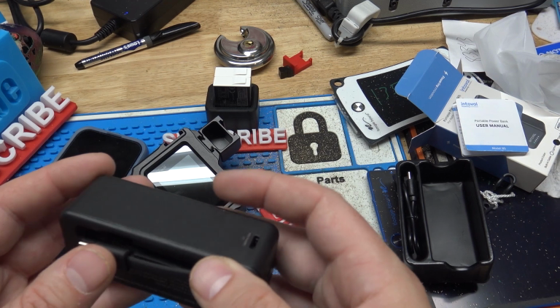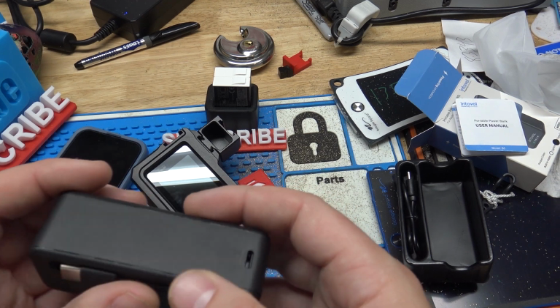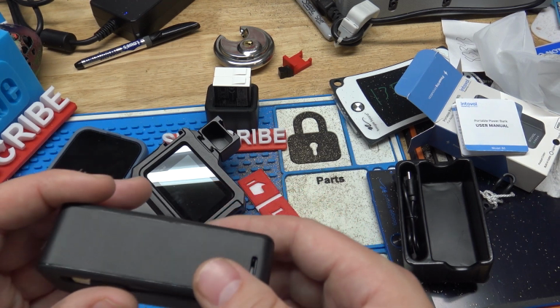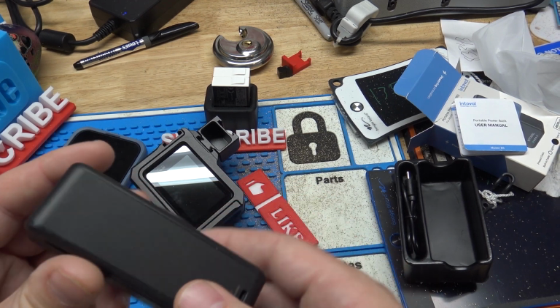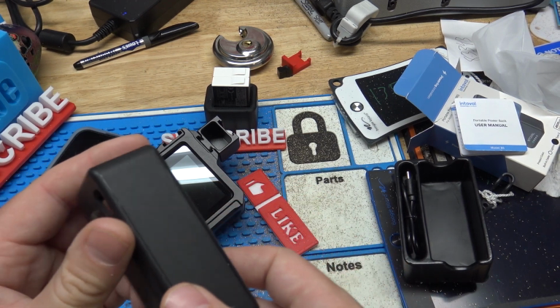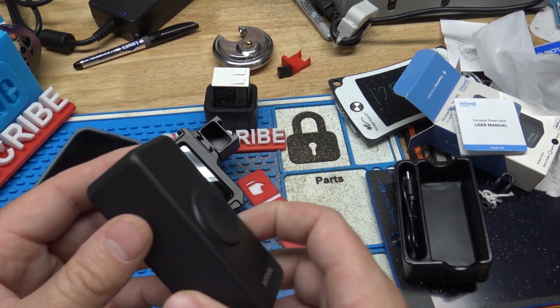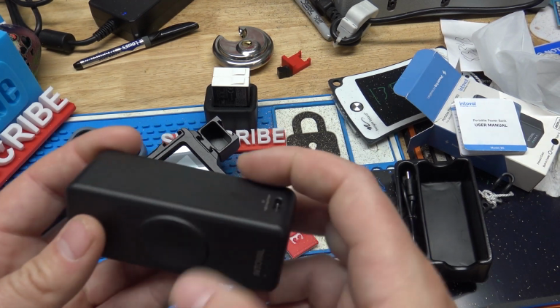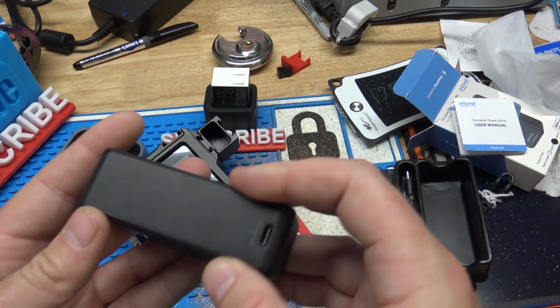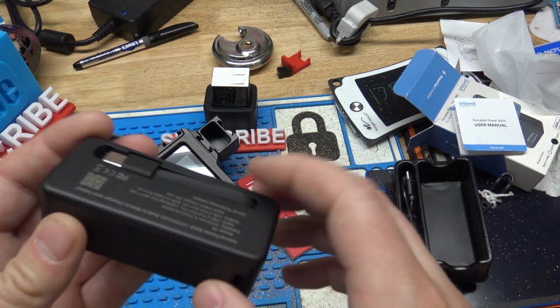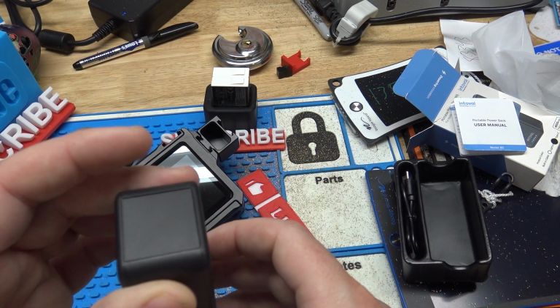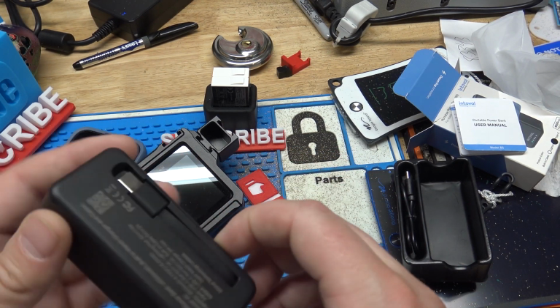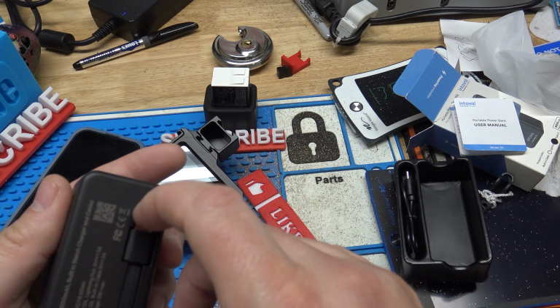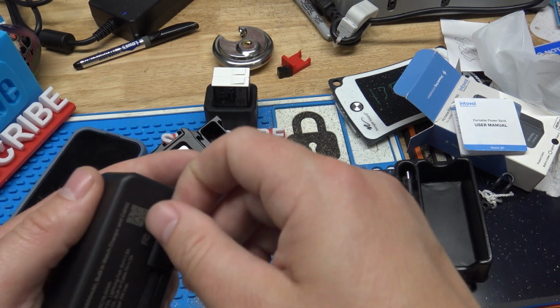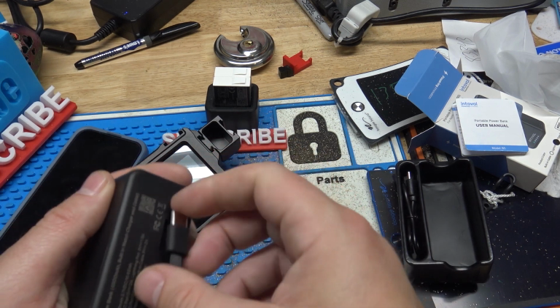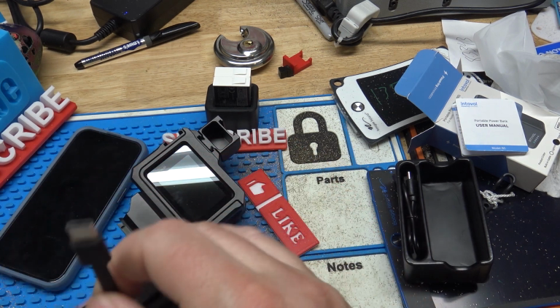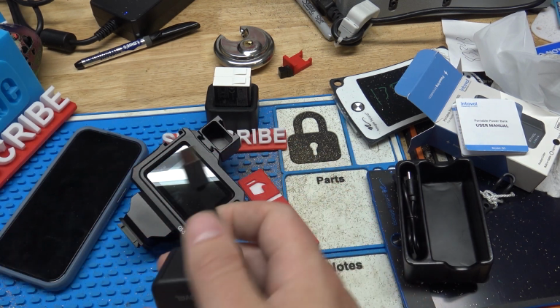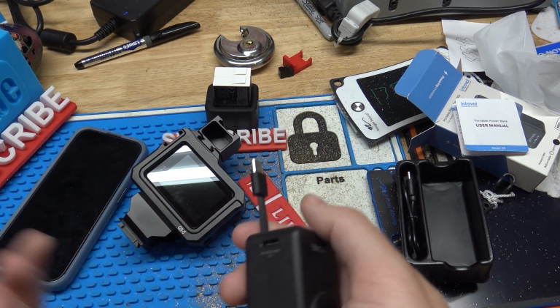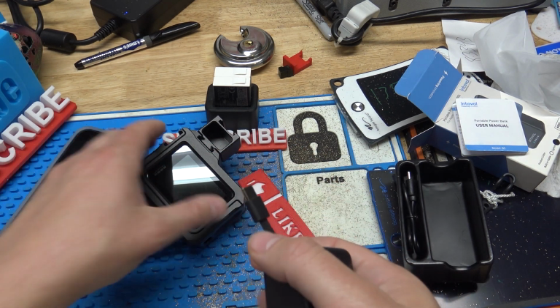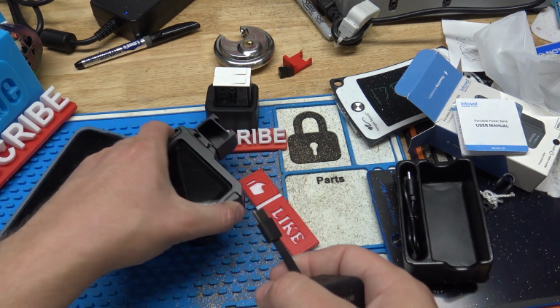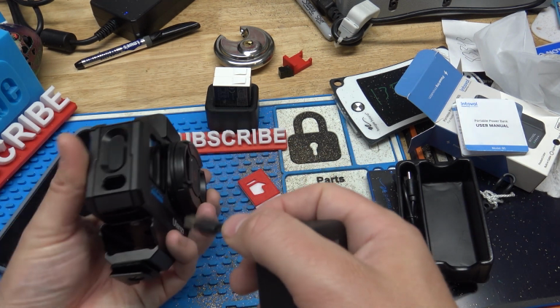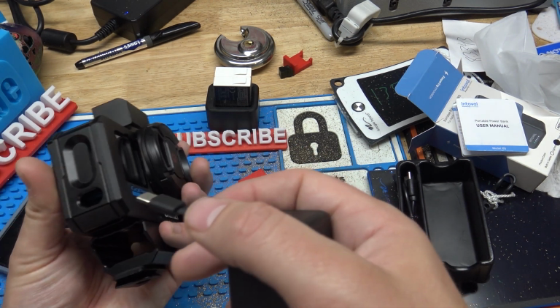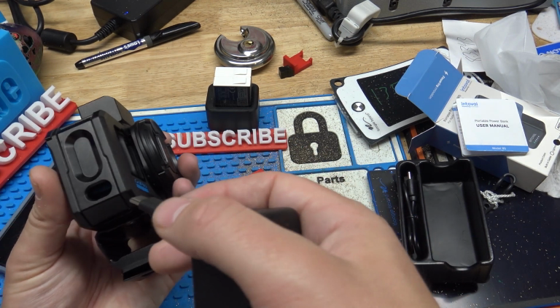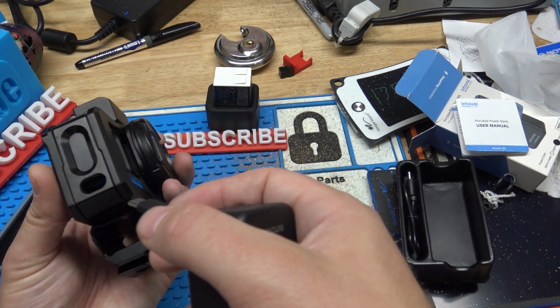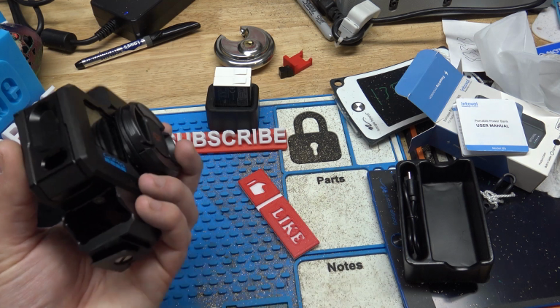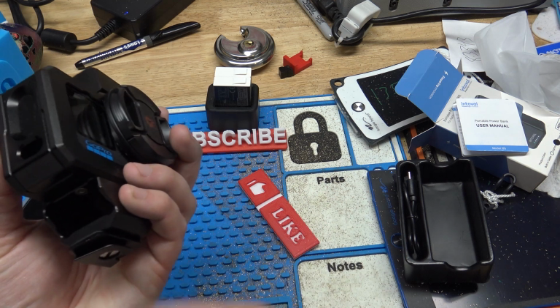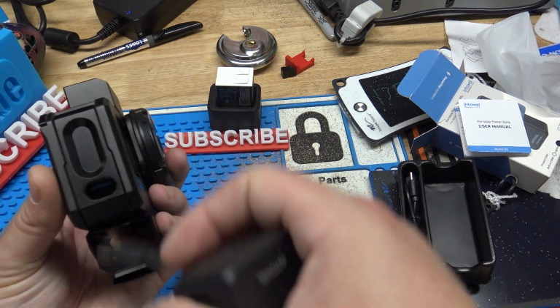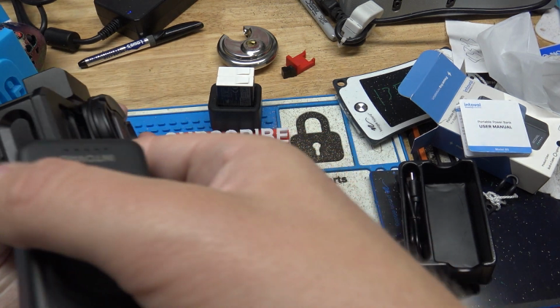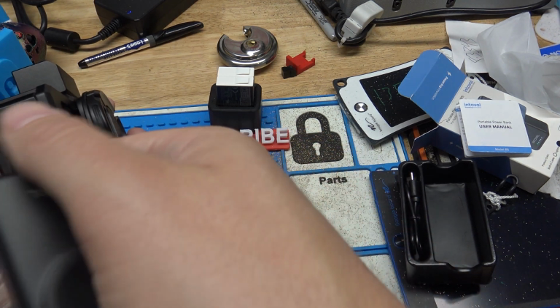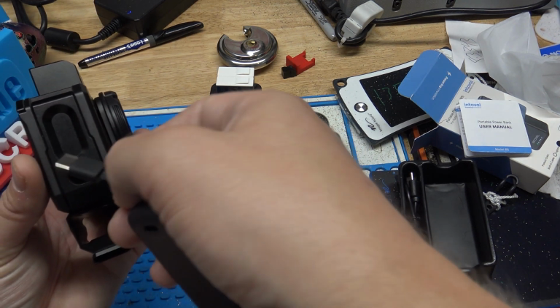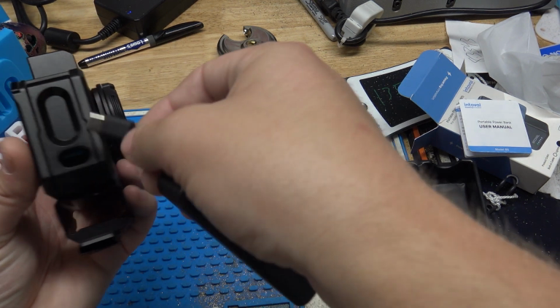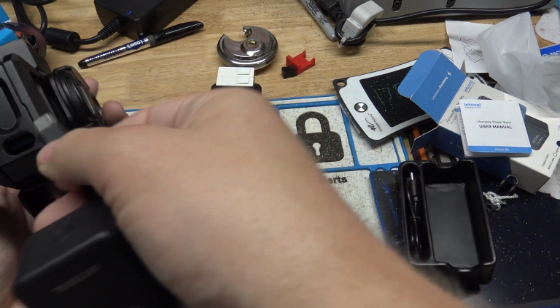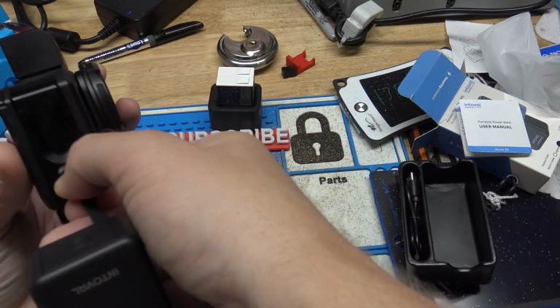One thing I do wish it had was a USB-A plug — it does not have it, and that's the one thing I would change on this. But overall, I think it is a good unit. All of my devices are pretty much all USB-C anyway, except an old iPod I have, but I don't really use that a whole lot.